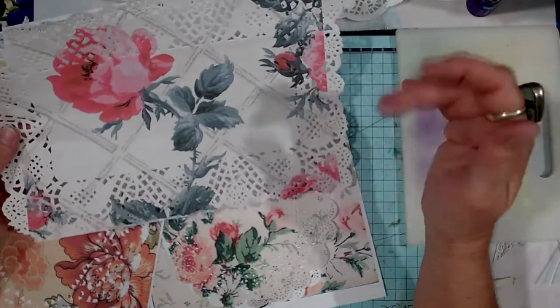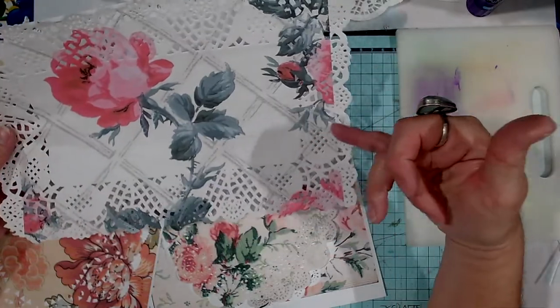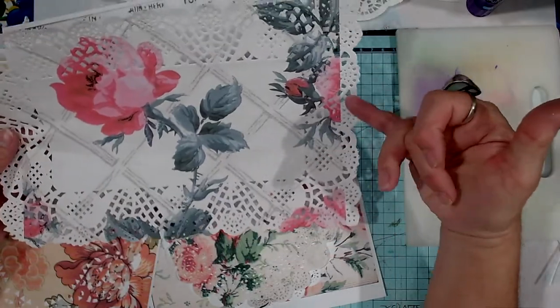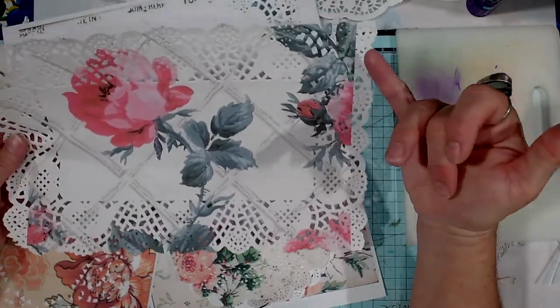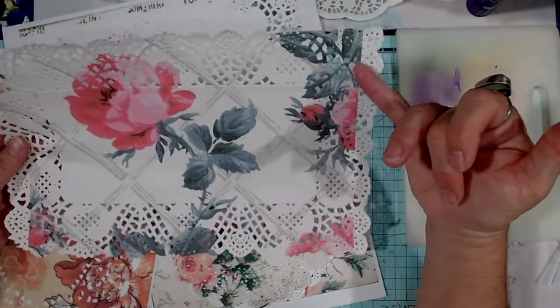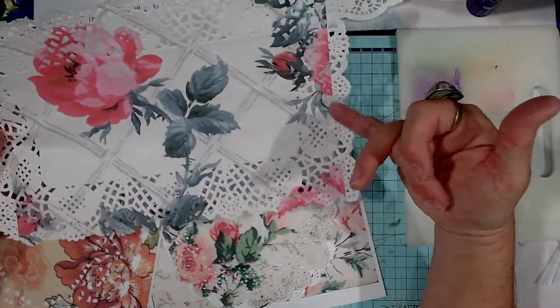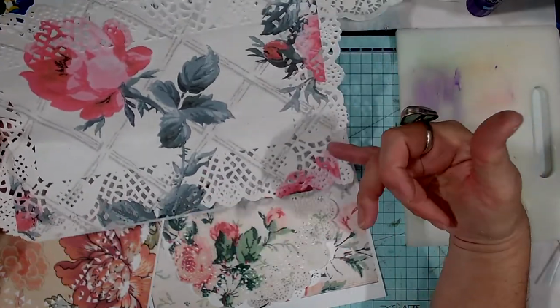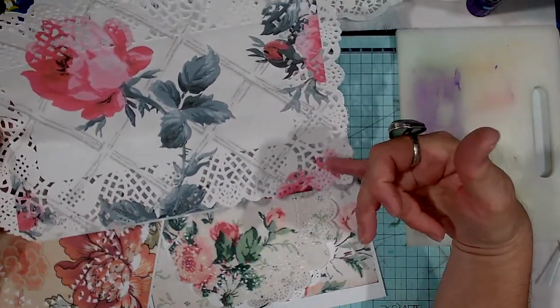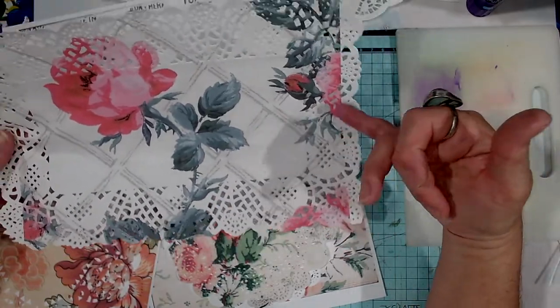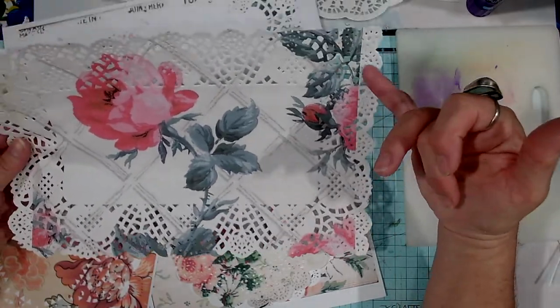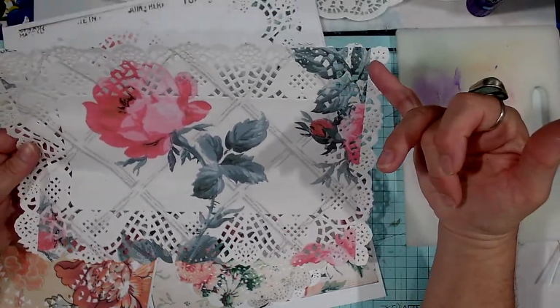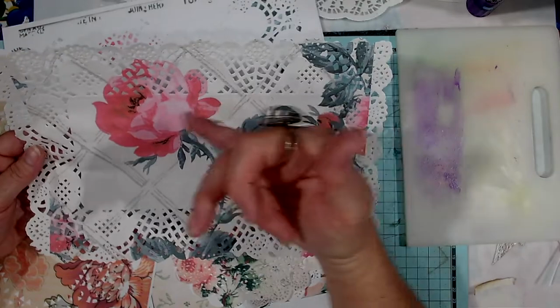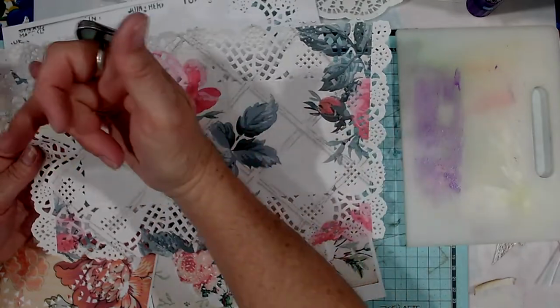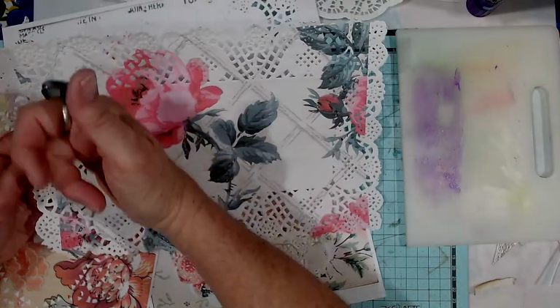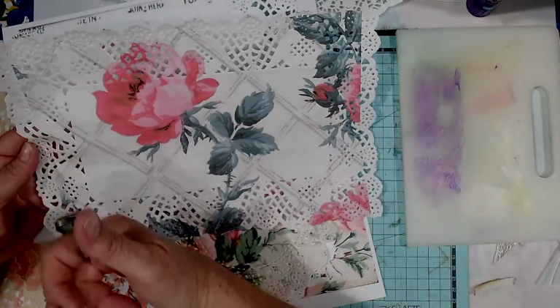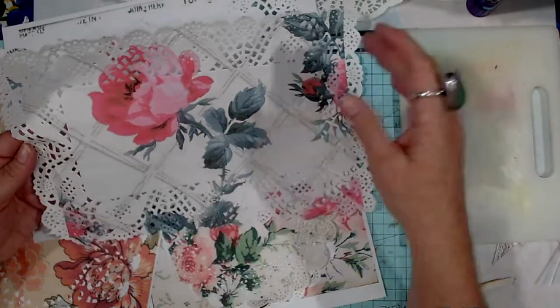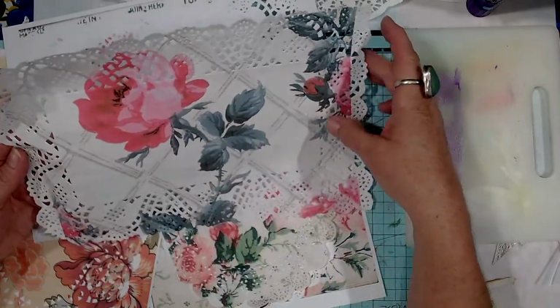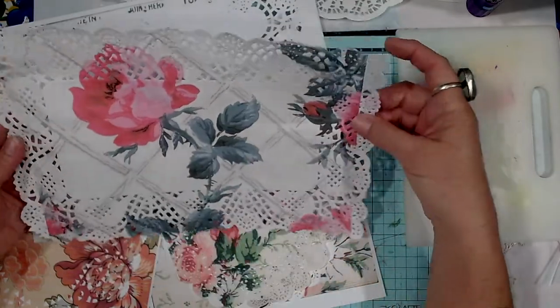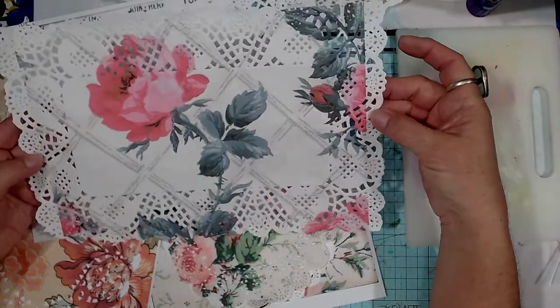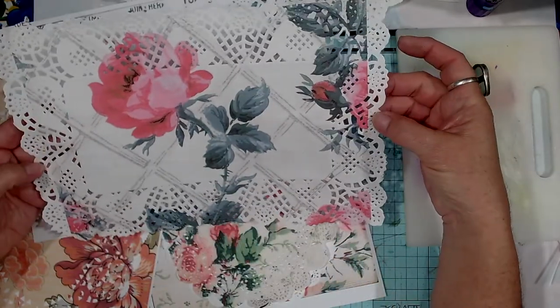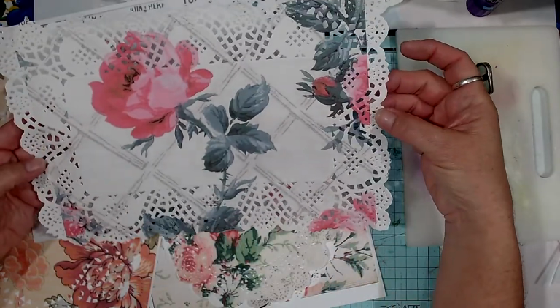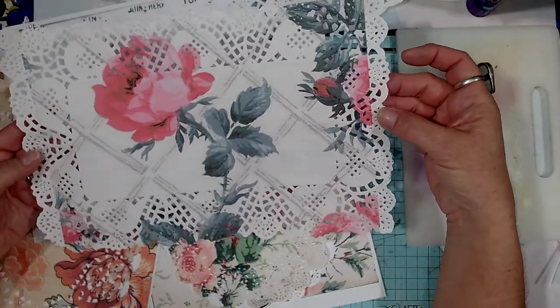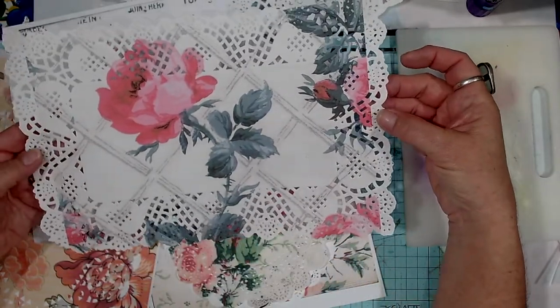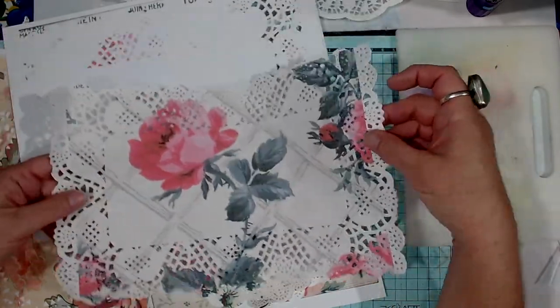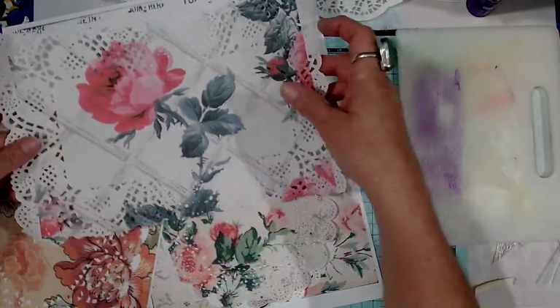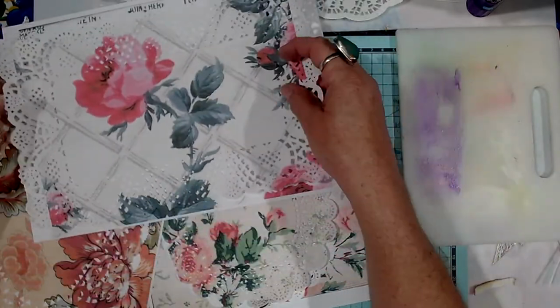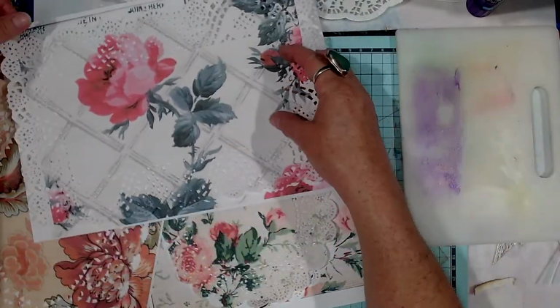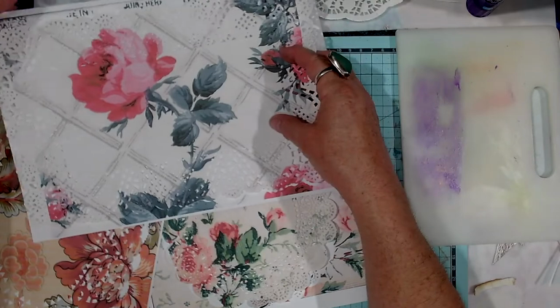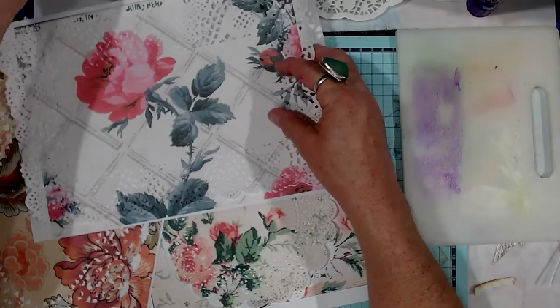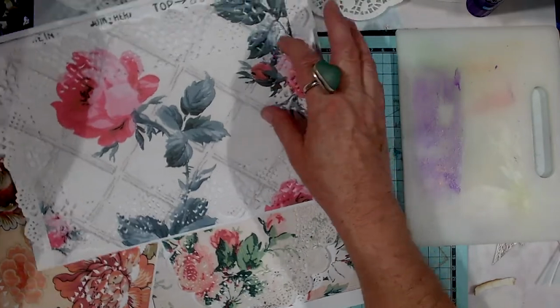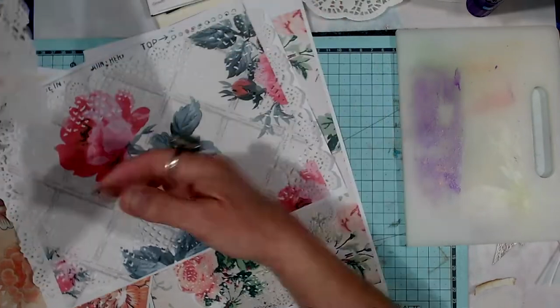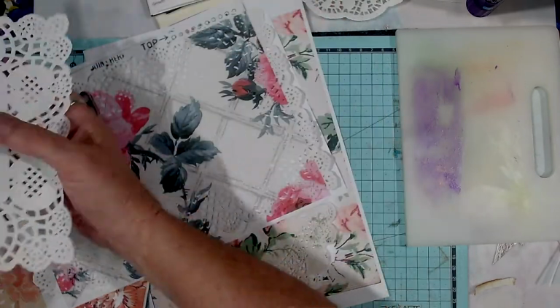But I didn't check the size of the picture, so I didn't get the ends of it, but that's okay — I'll still use that one.